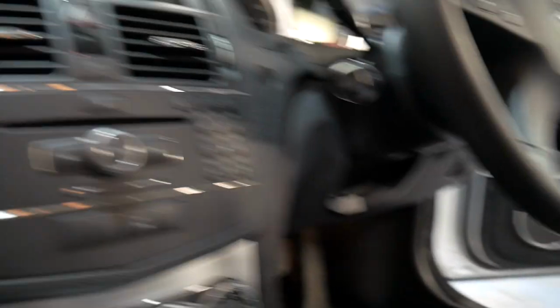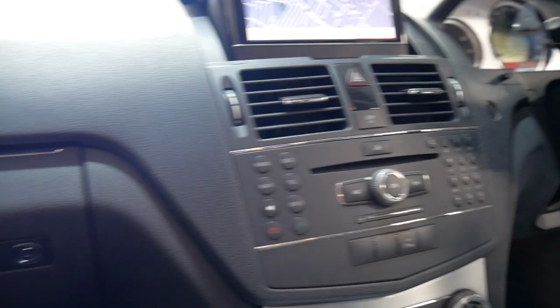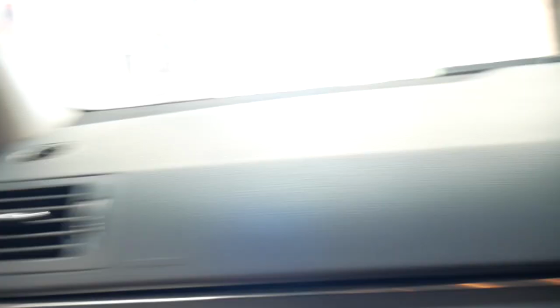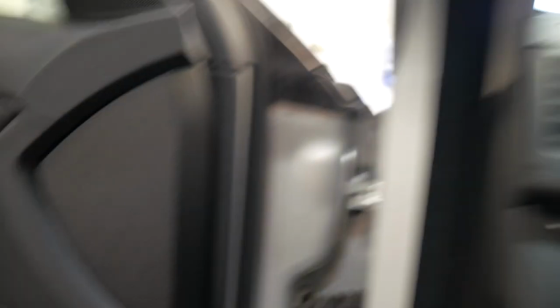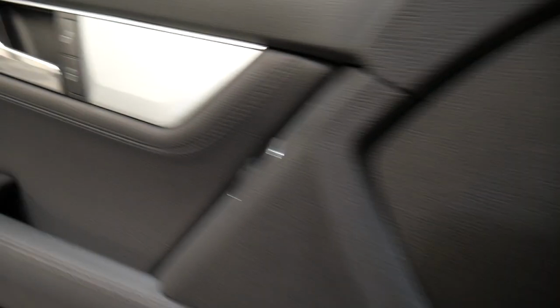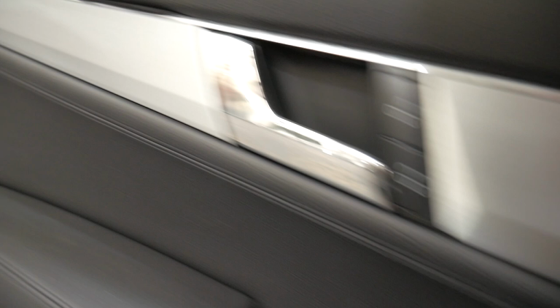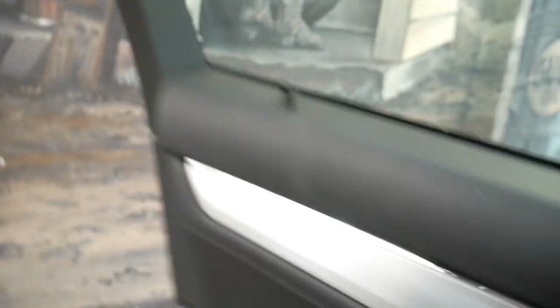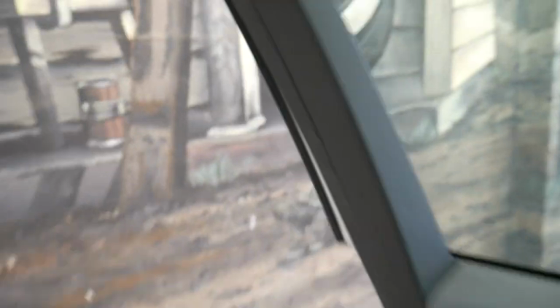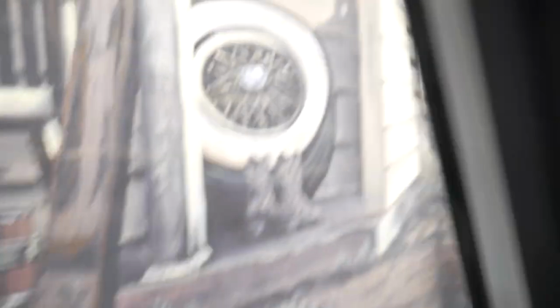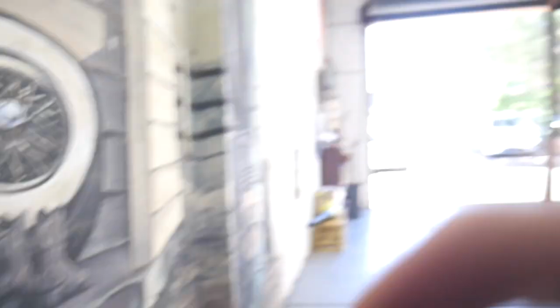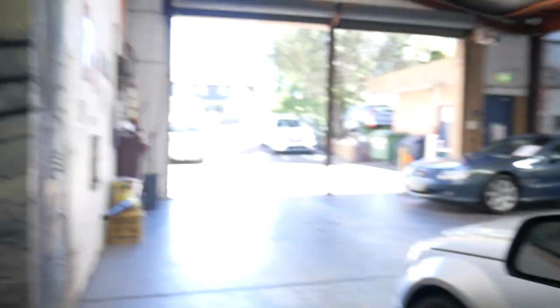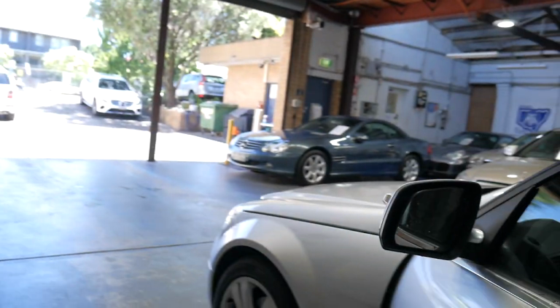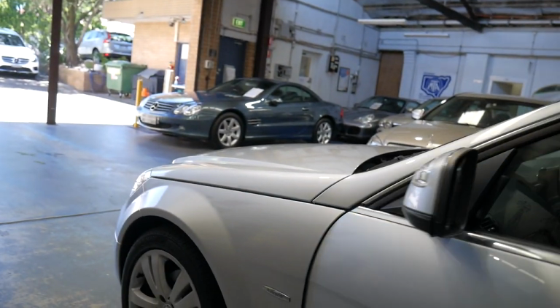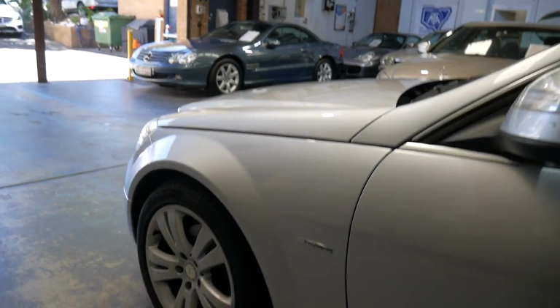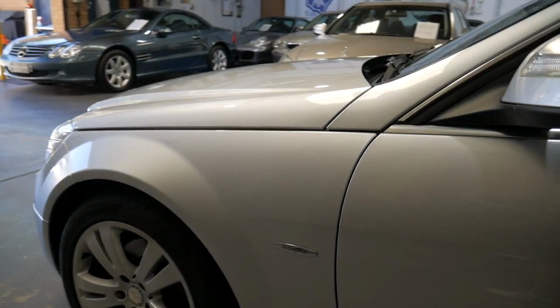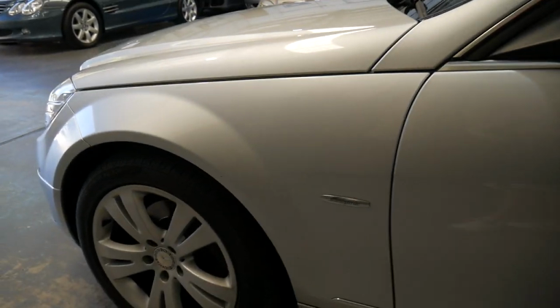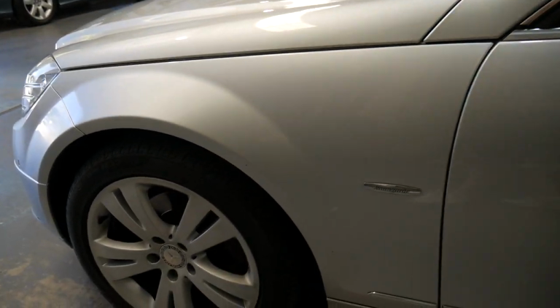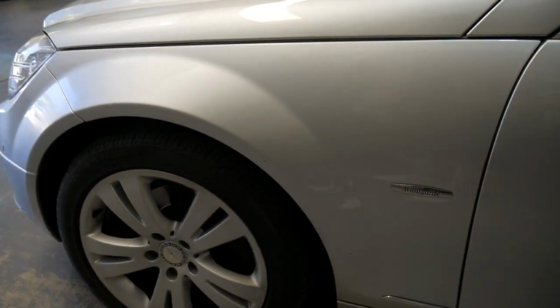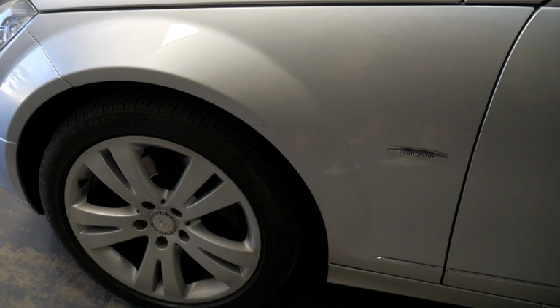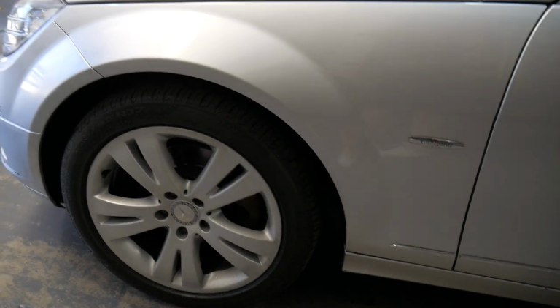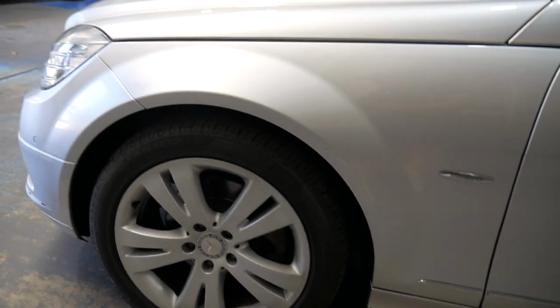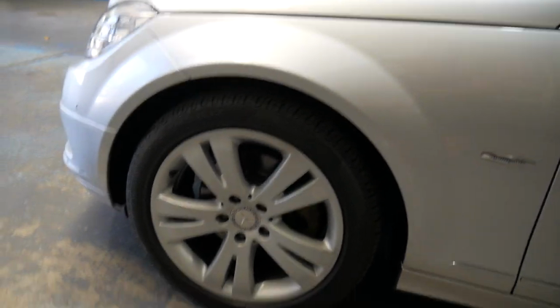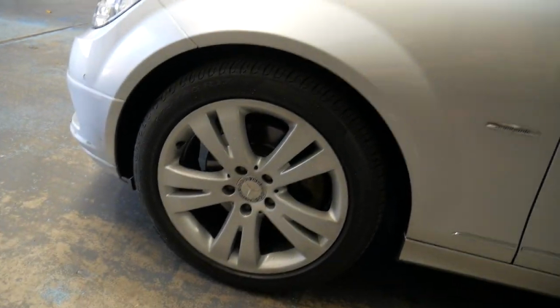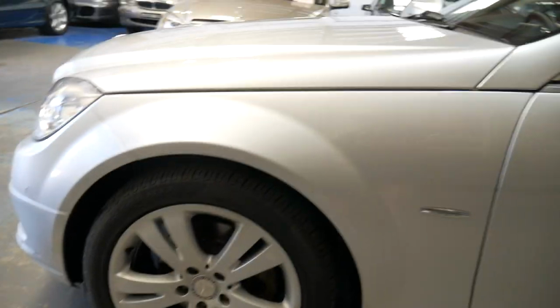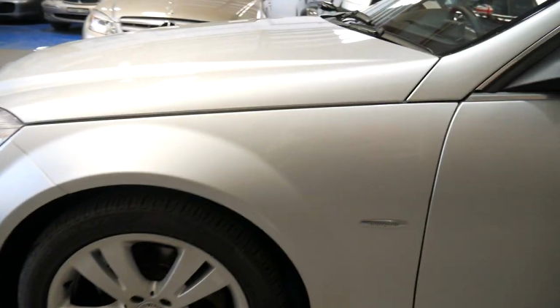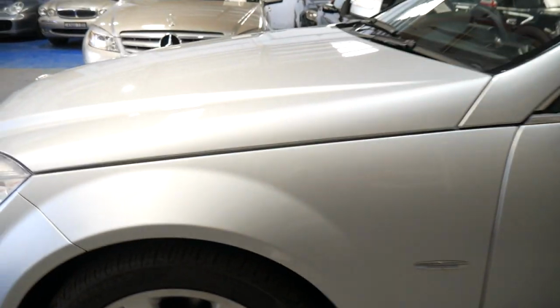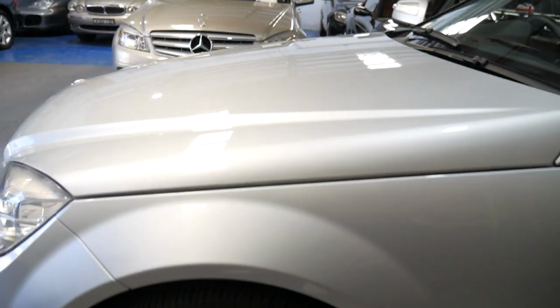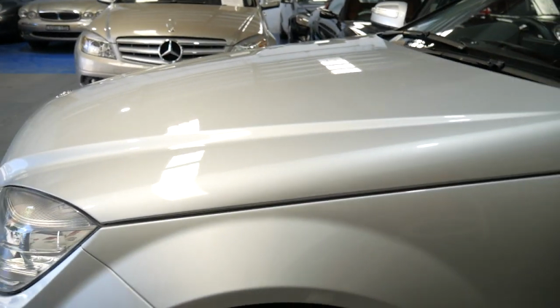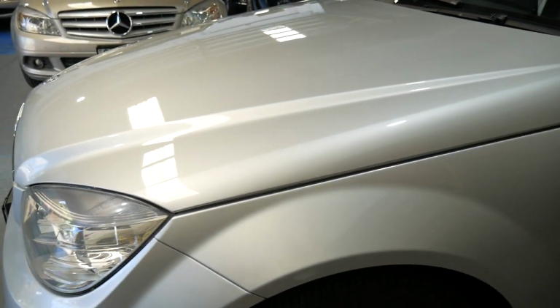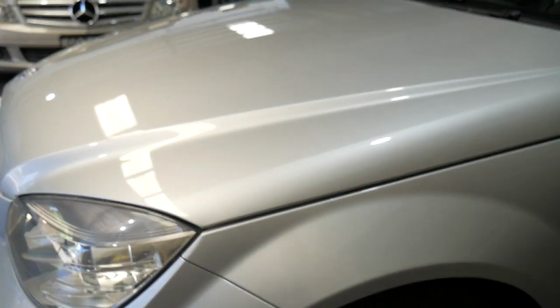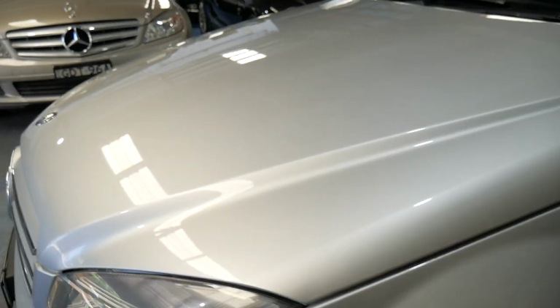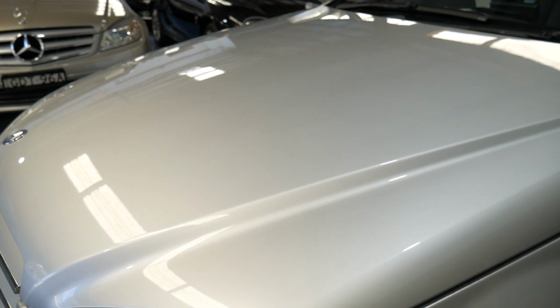We think that C-Class wagons really do hold their value extremely well. The Avant-Garde series was the top of the range in the diesel wagons, and zircon silver with charcoal leather interior is a great colour combination.